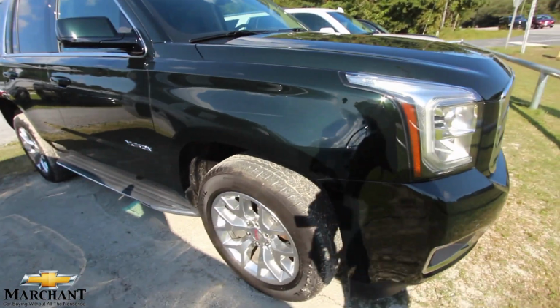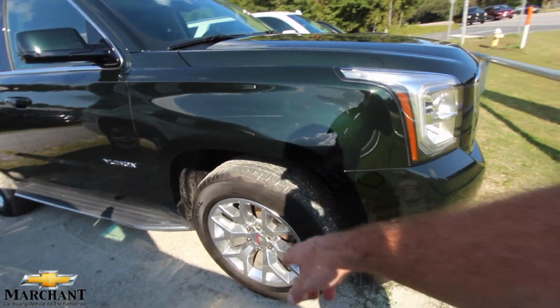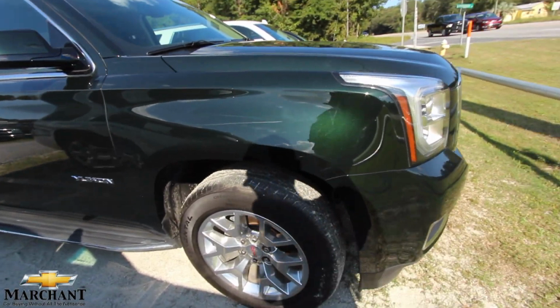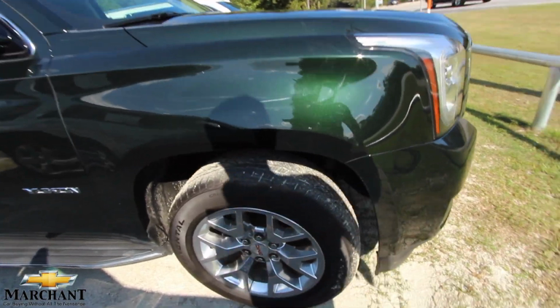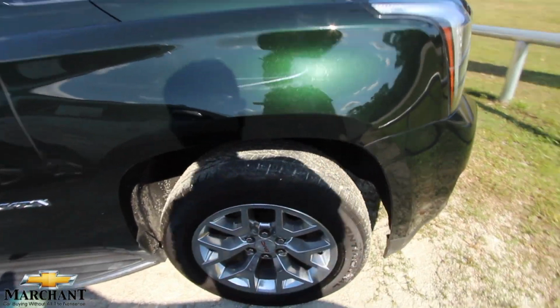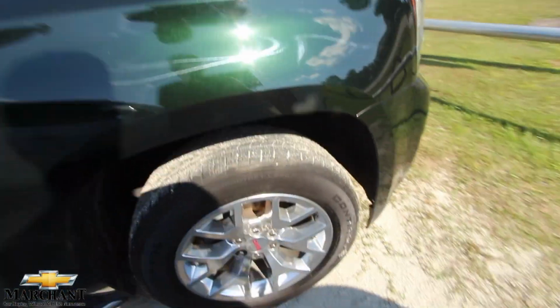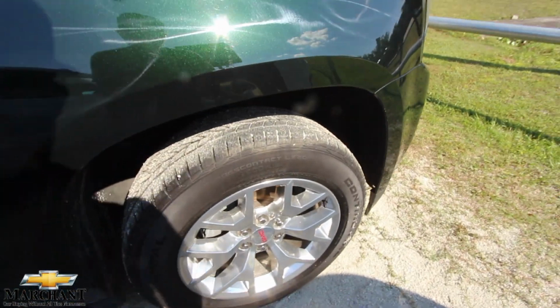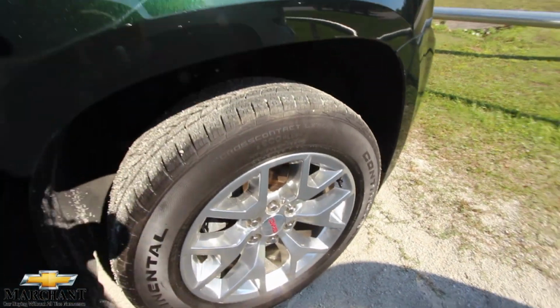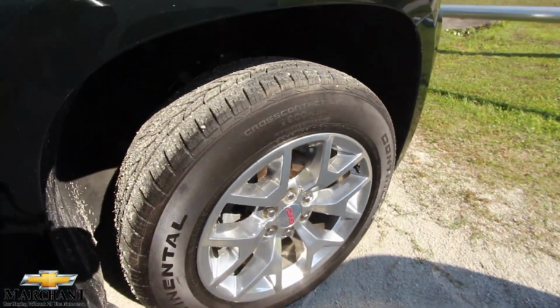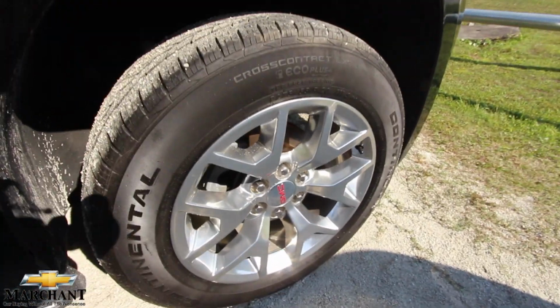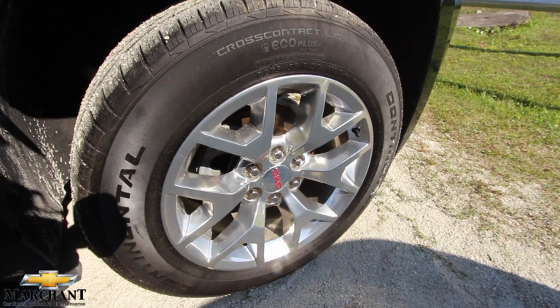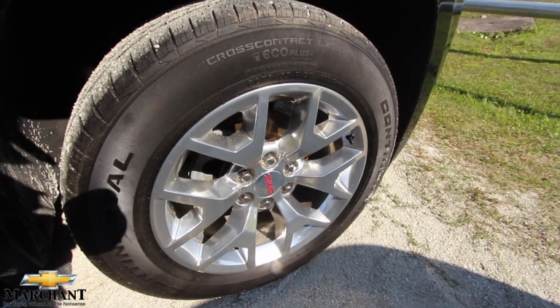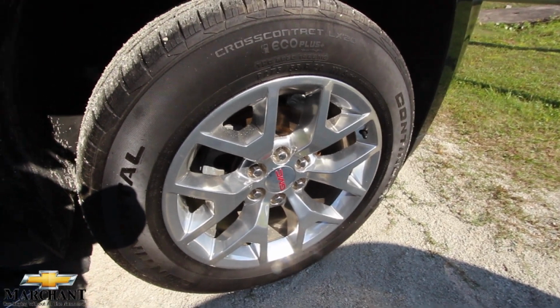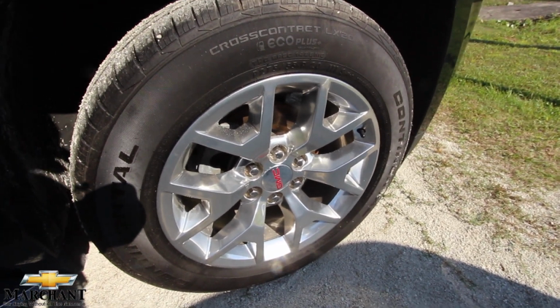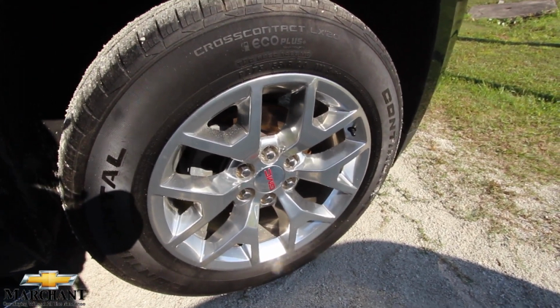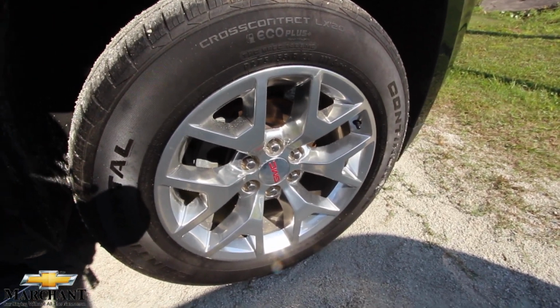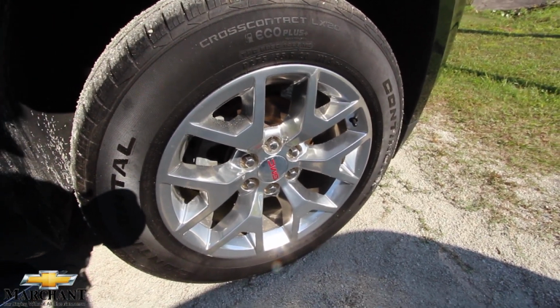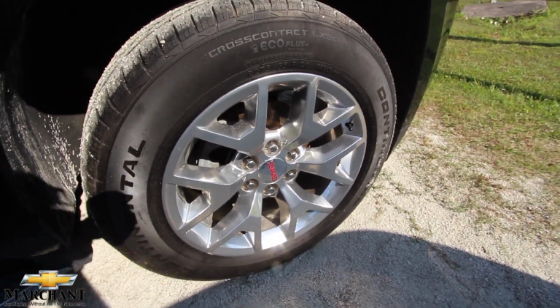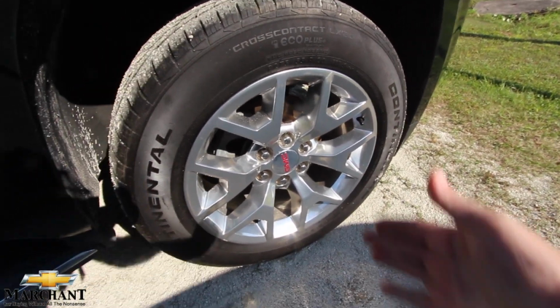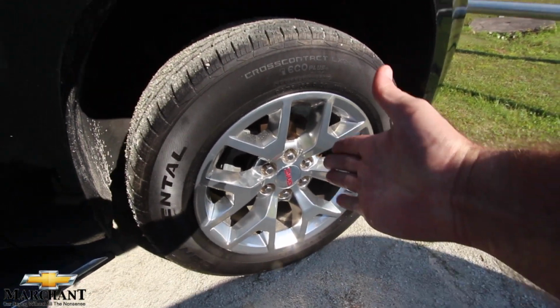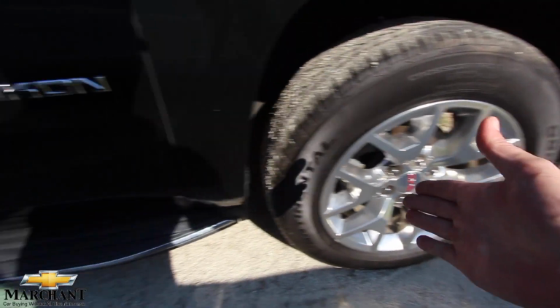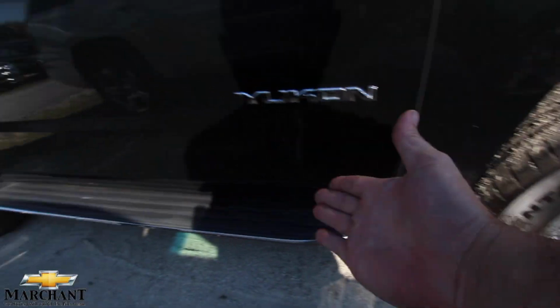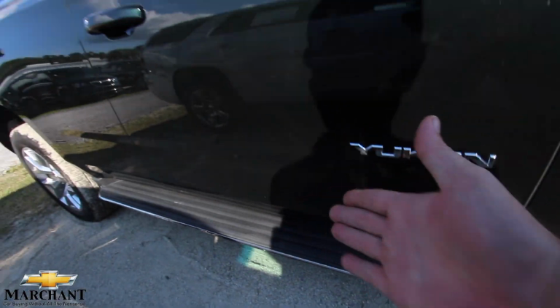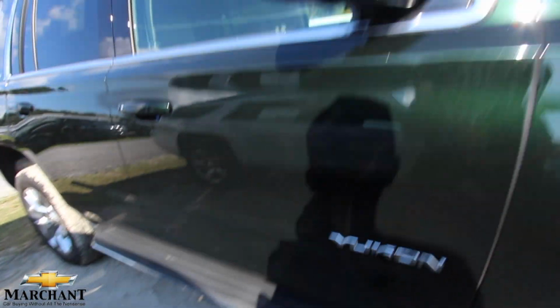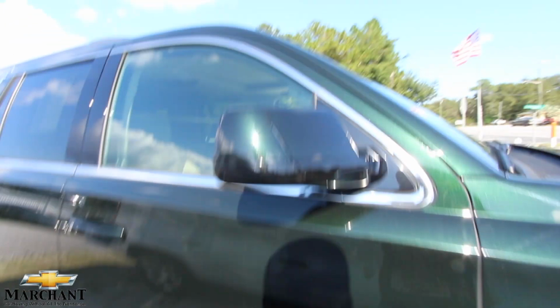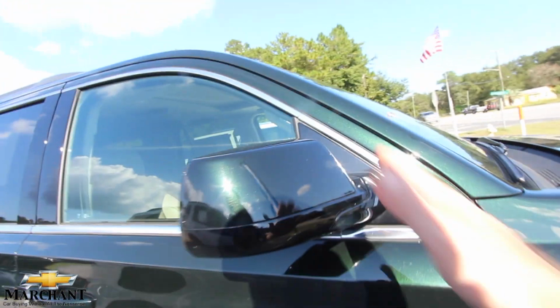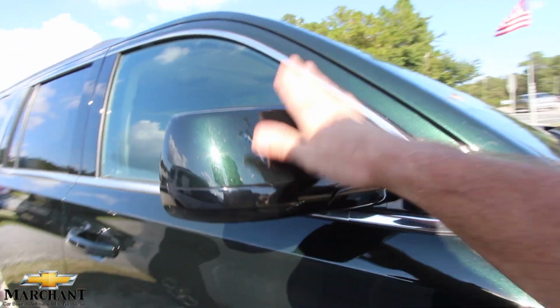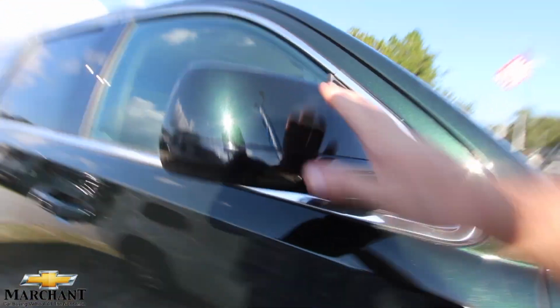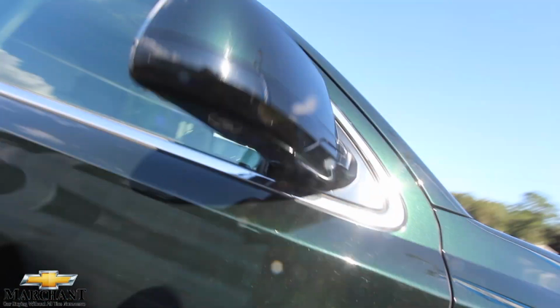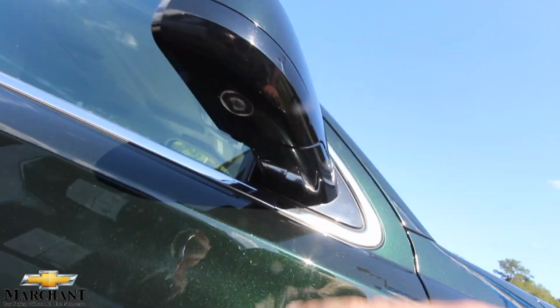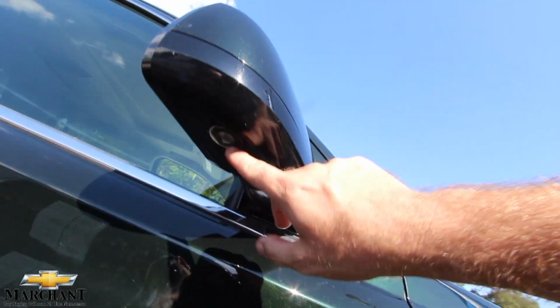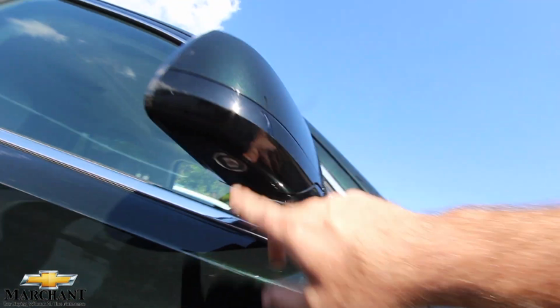You have a nice-looking set of polished aluminum wheels with Continental tires — 20-inch, that's the size. Nice-looking wheels, running boards. Mirrors look good. Puddle light.